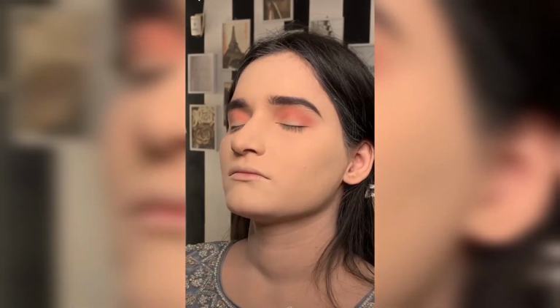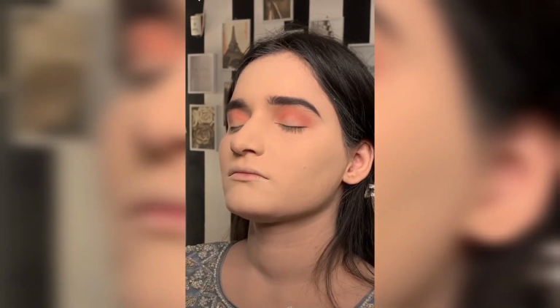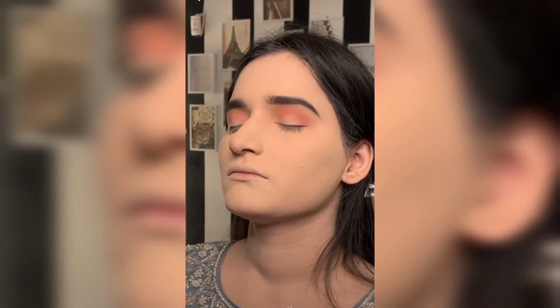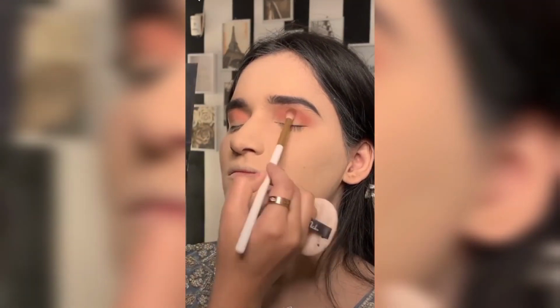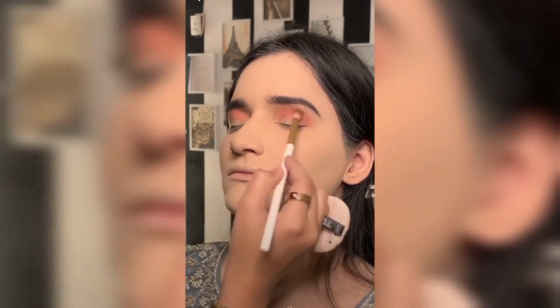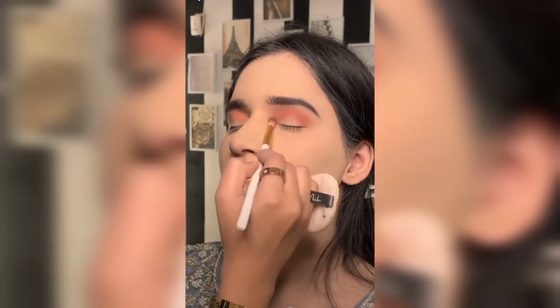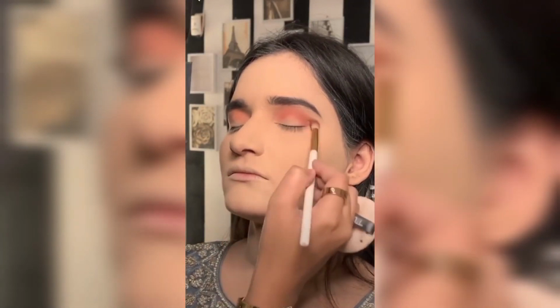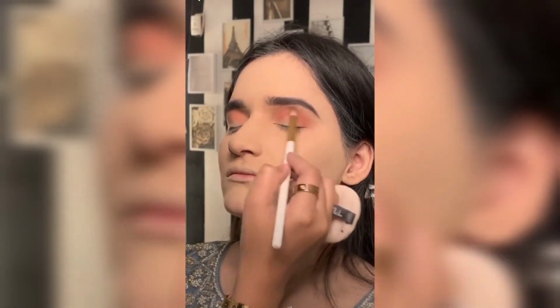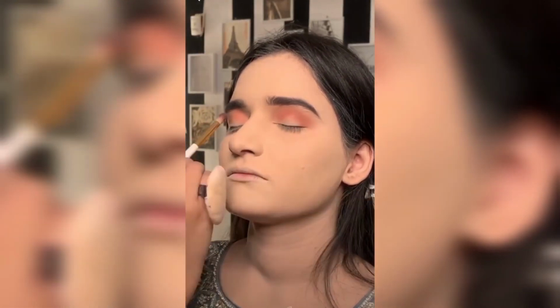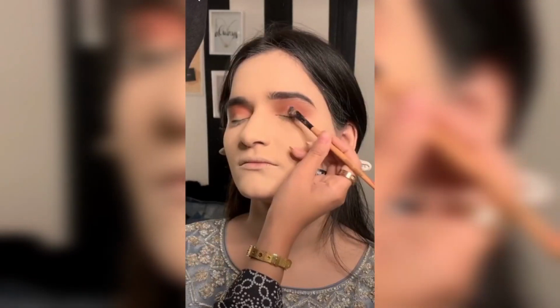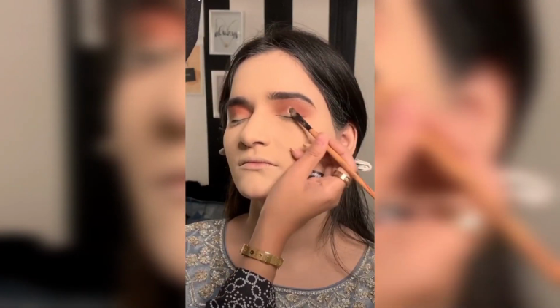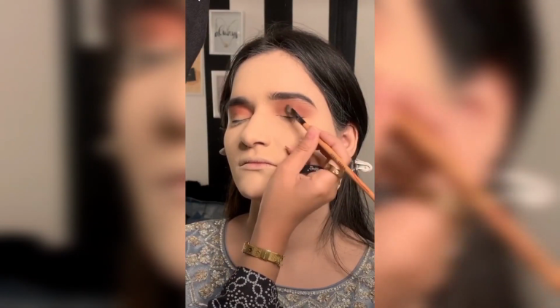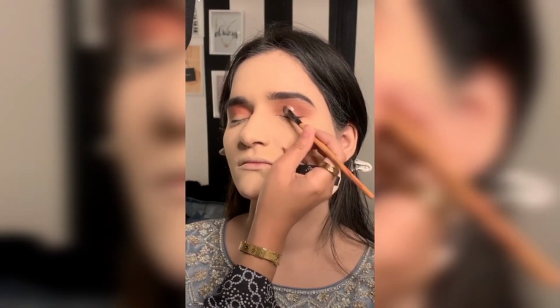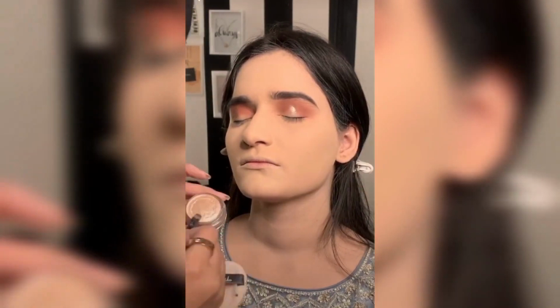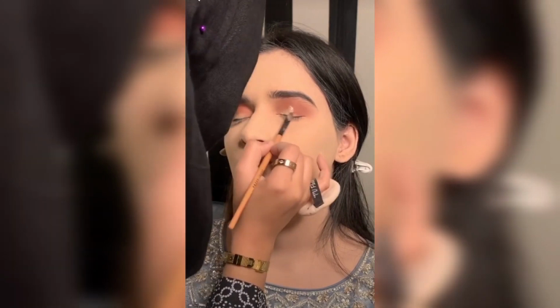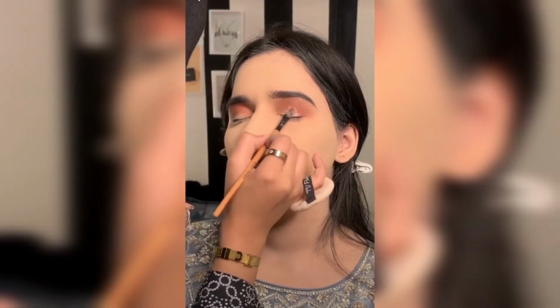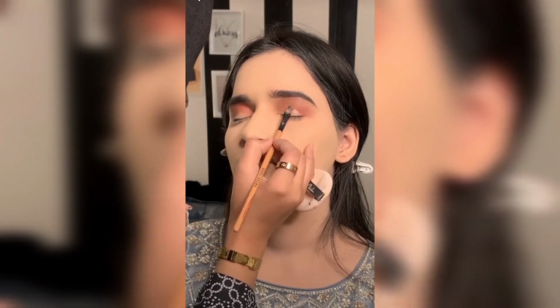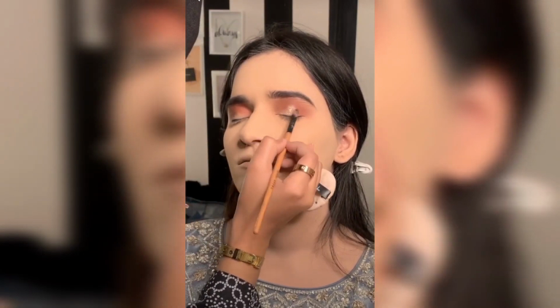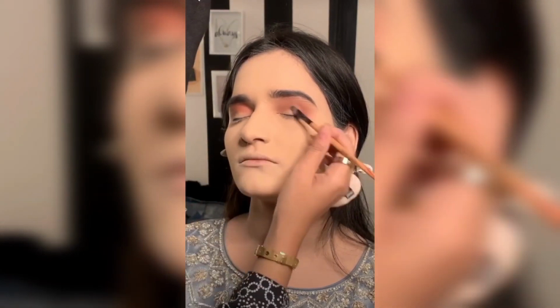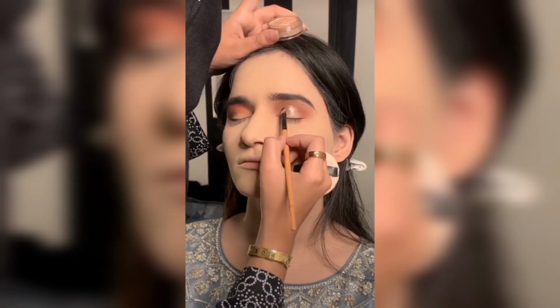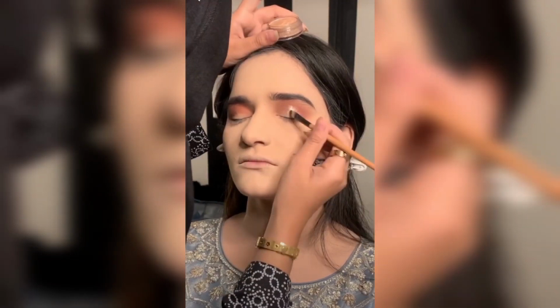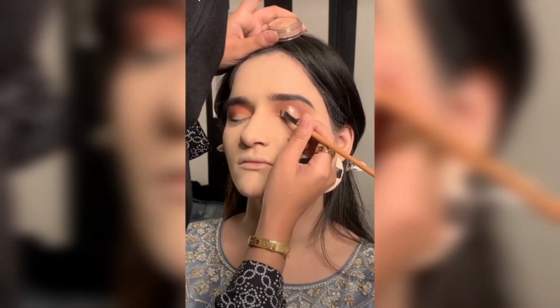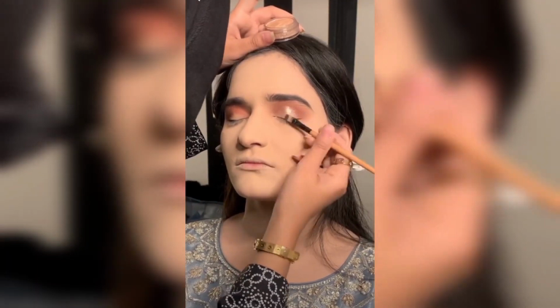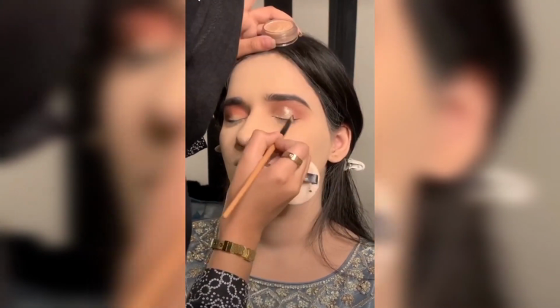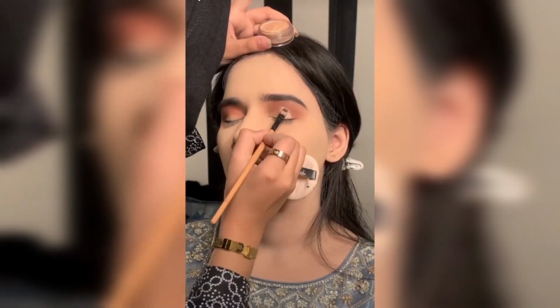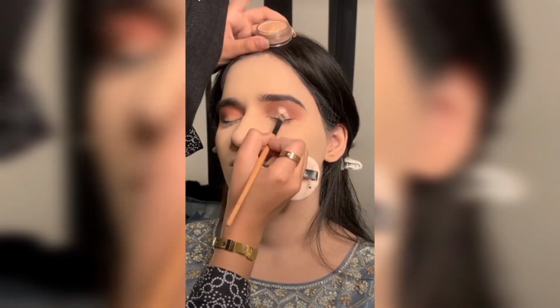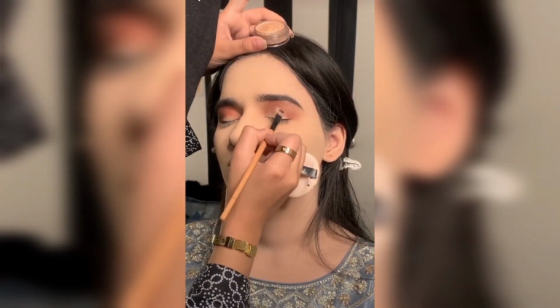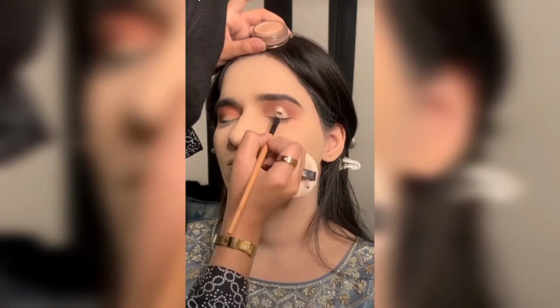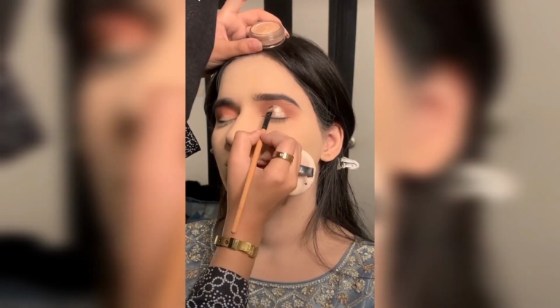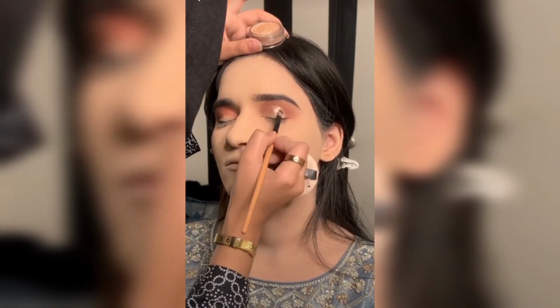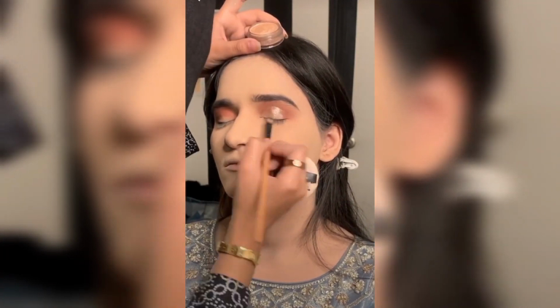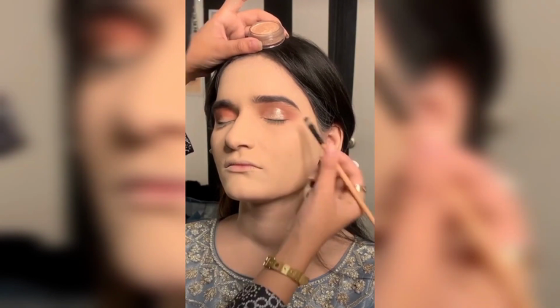As you guys can see, I applied an orange peachy tone as a transition shade. Now I'm using a dark brown color — deep — and then I'm using a golden metallic shade, followed by glitter shades on top.